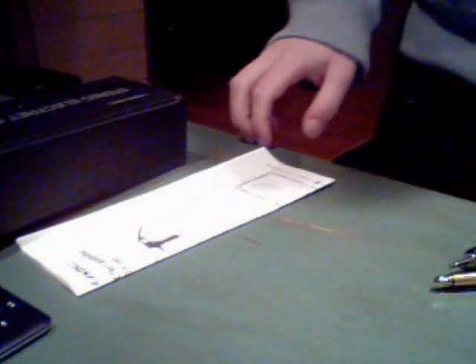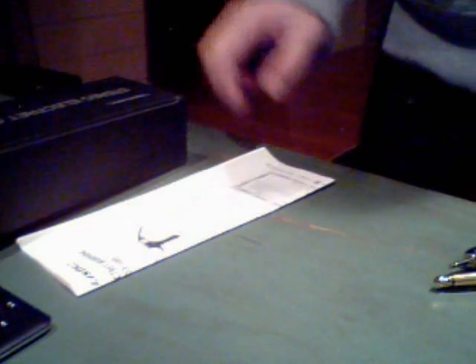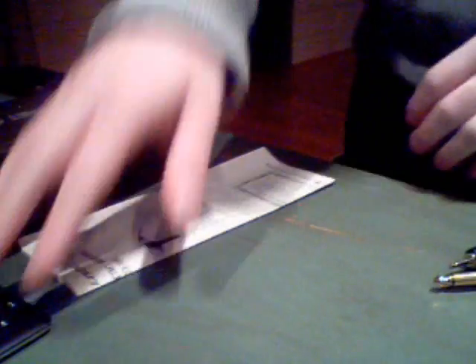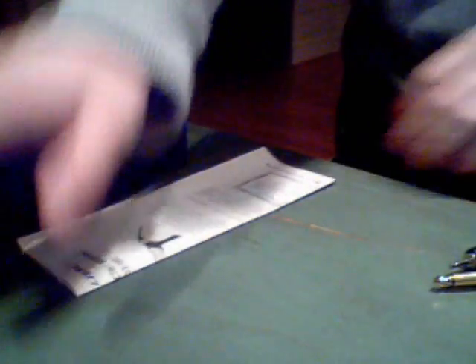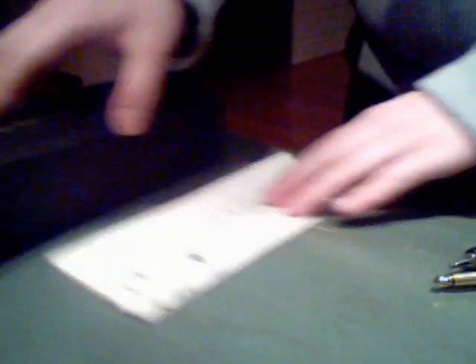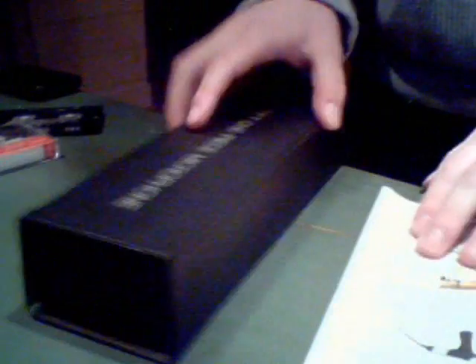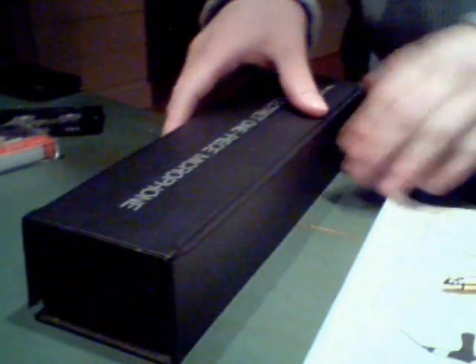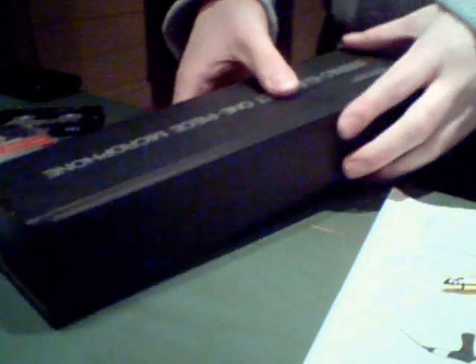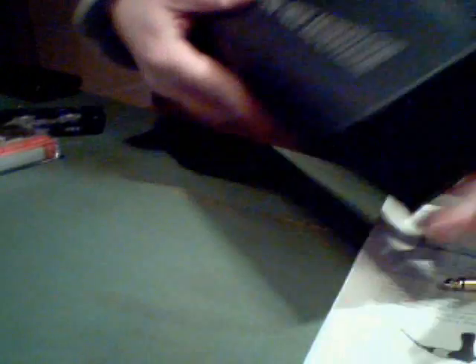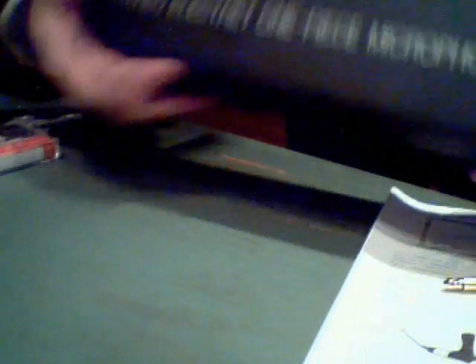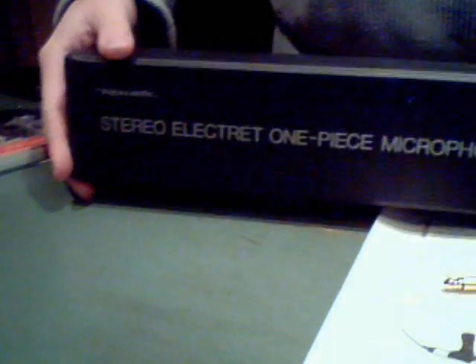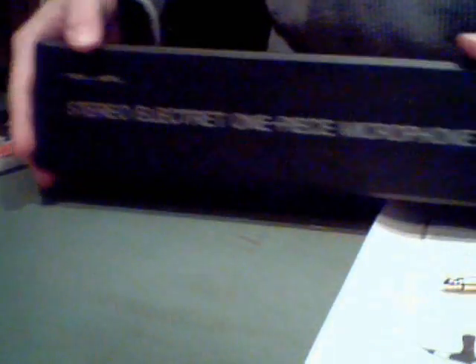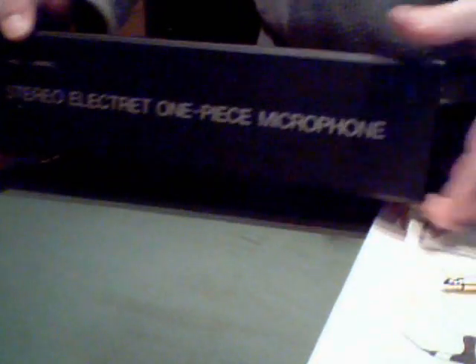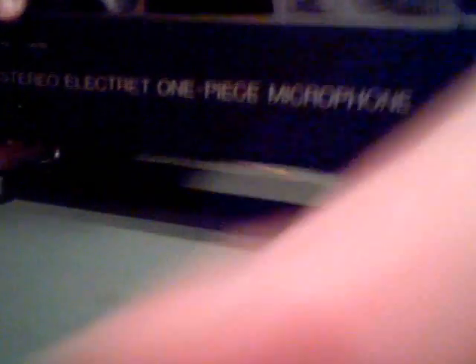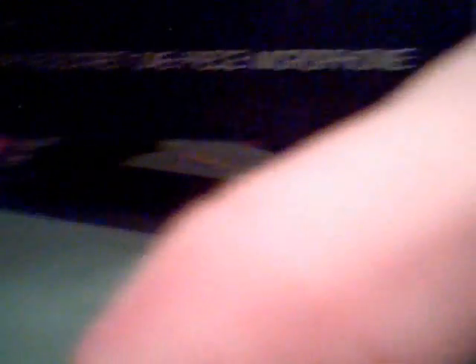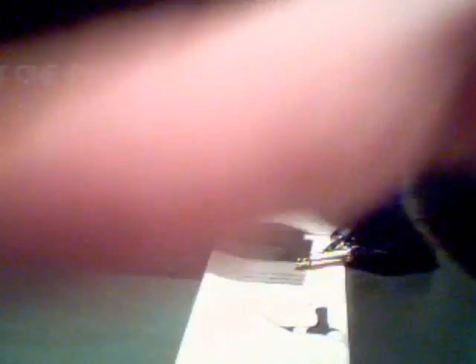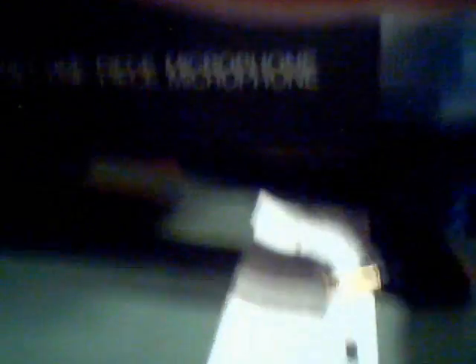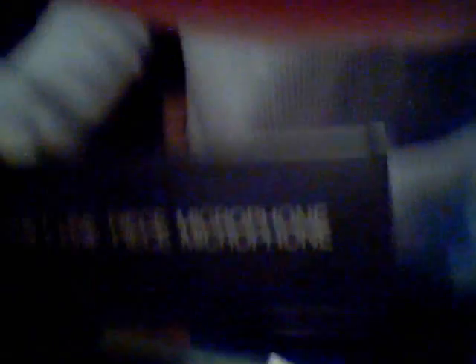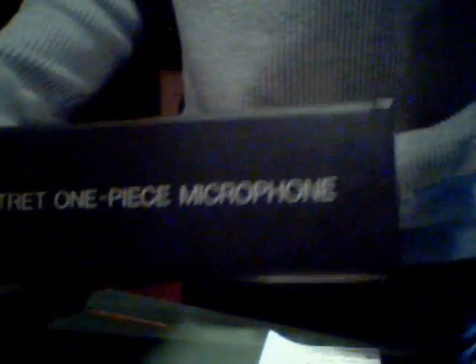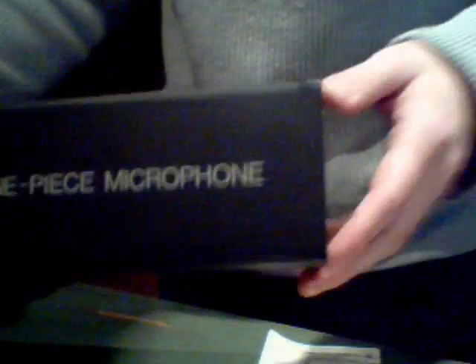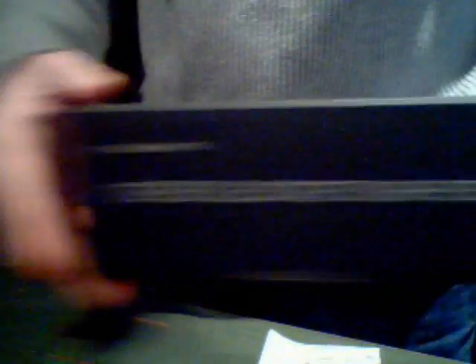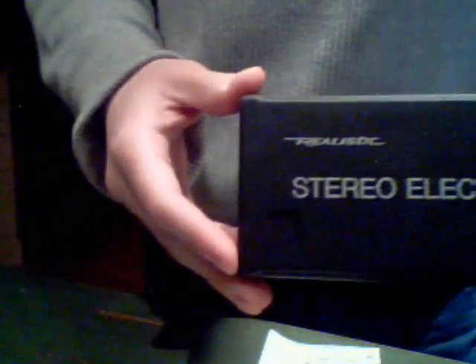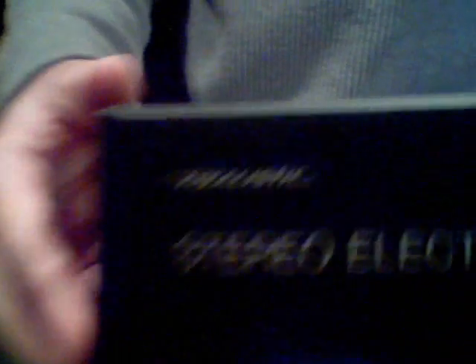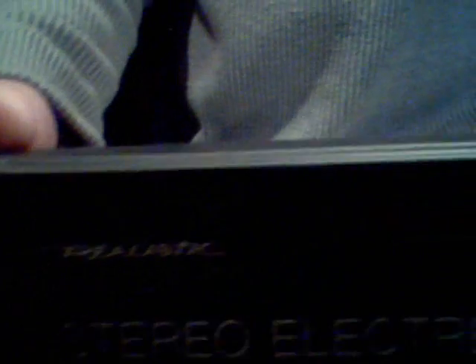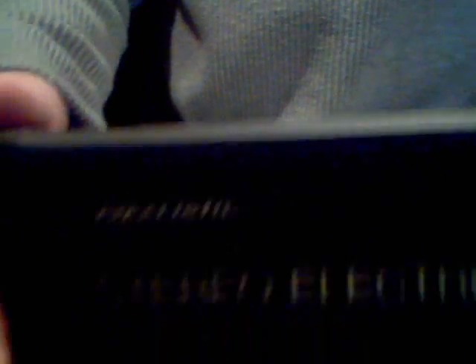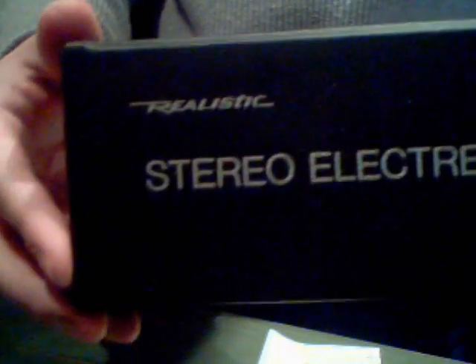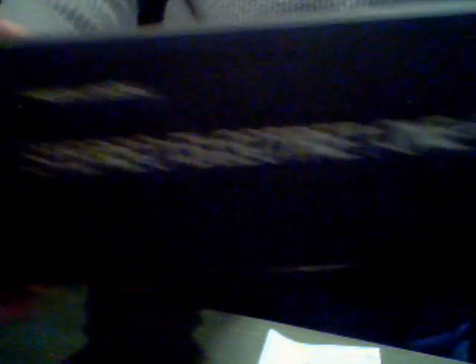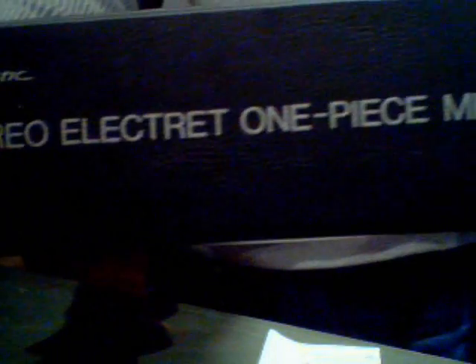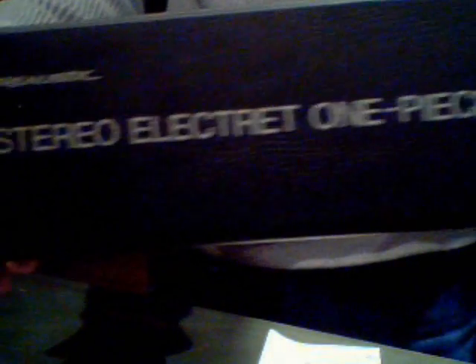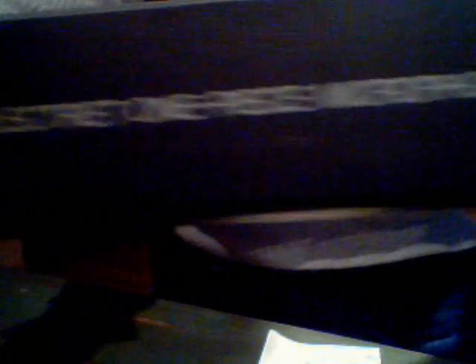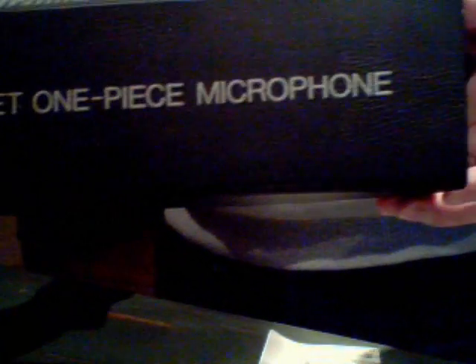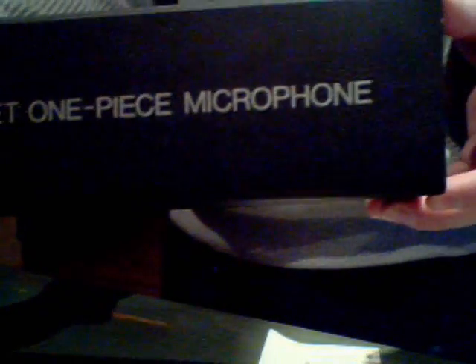Why hello YouTube. Today we have a realistic Stereo Electrette one-piece microphone.